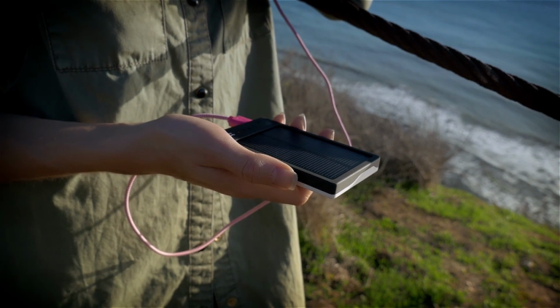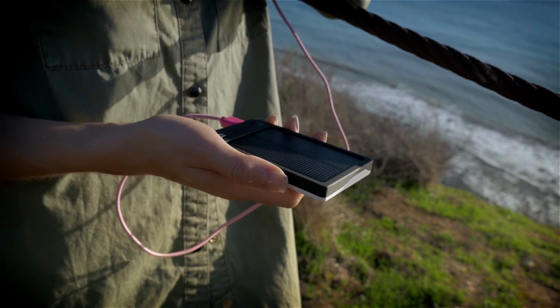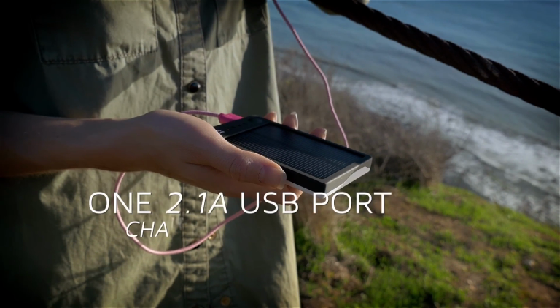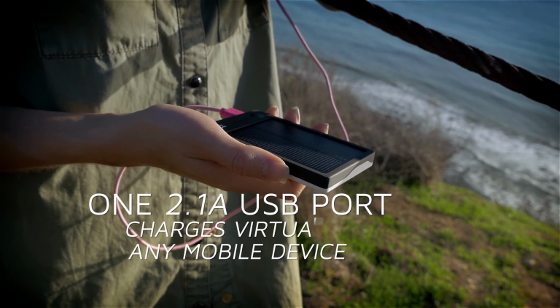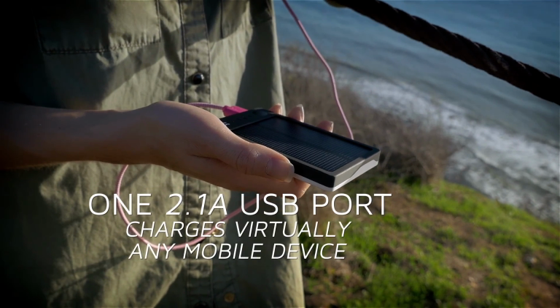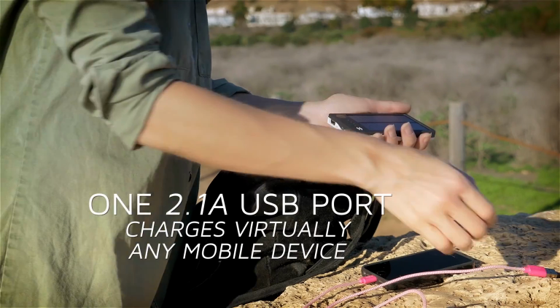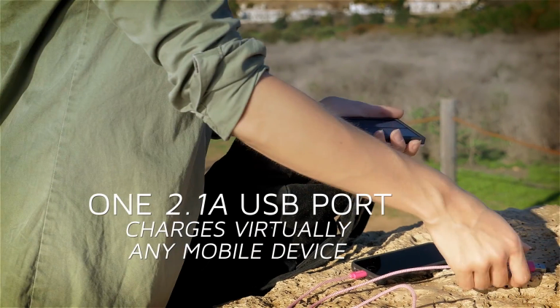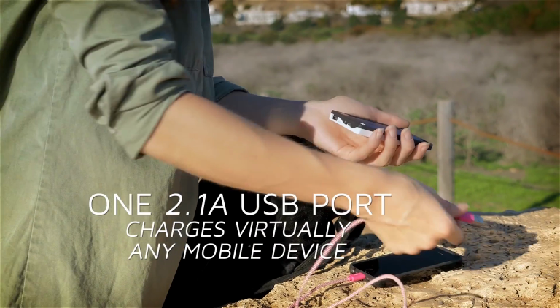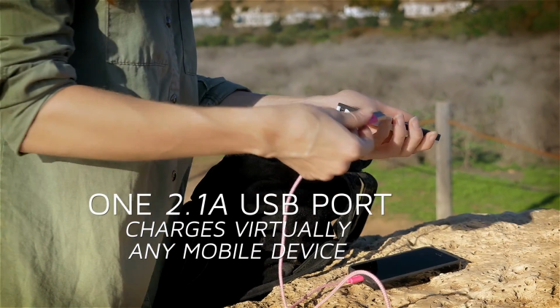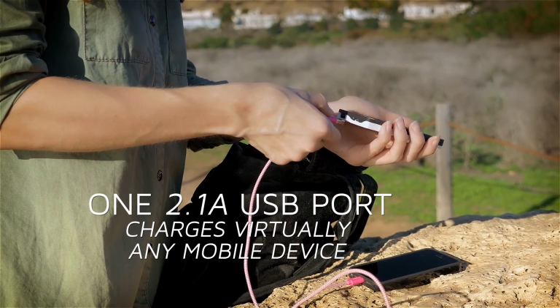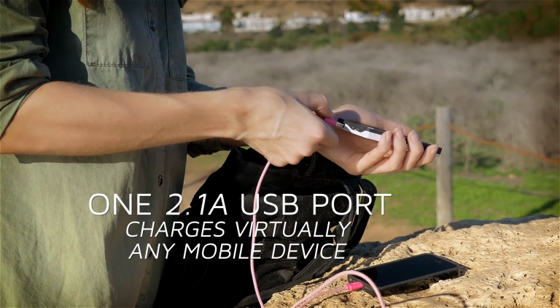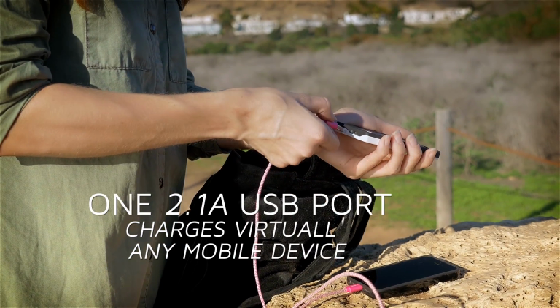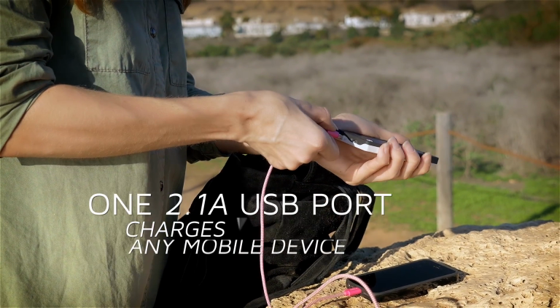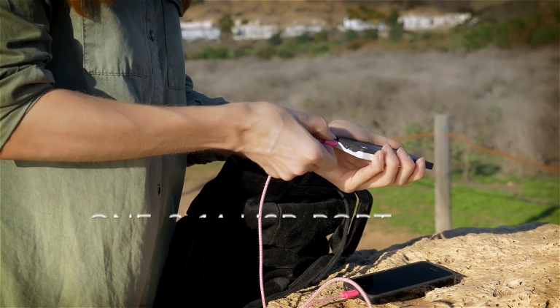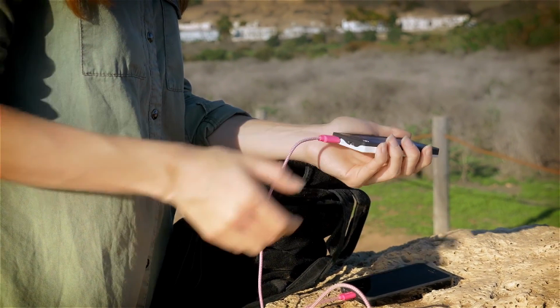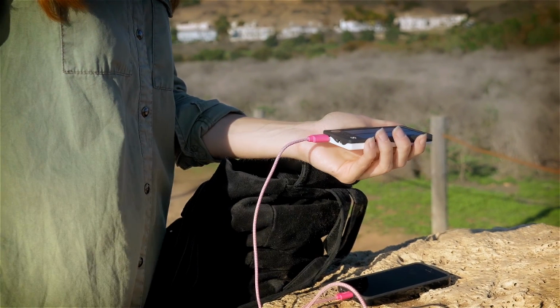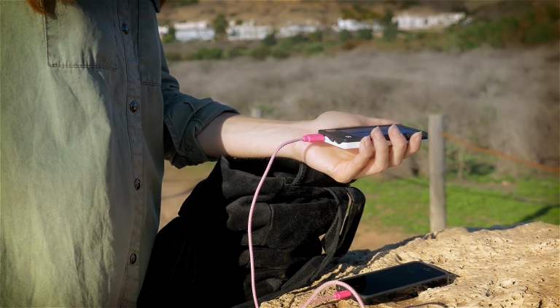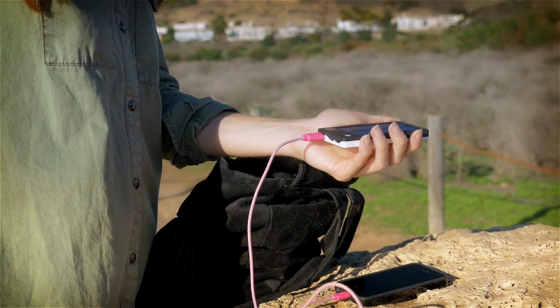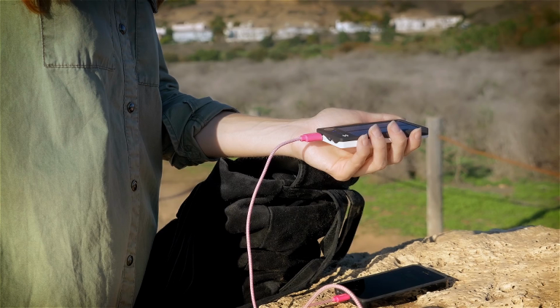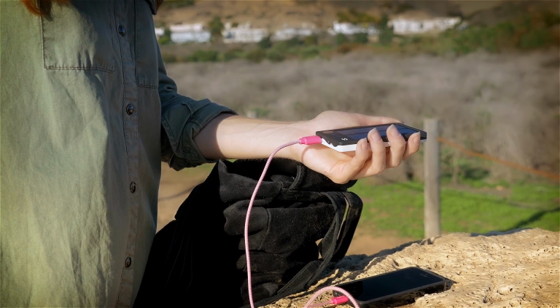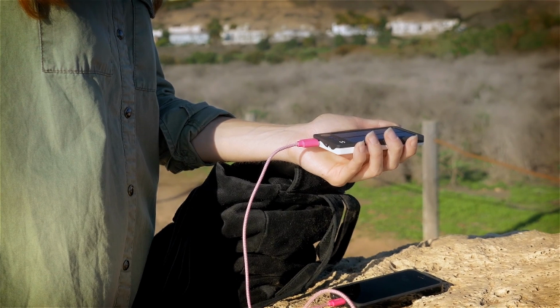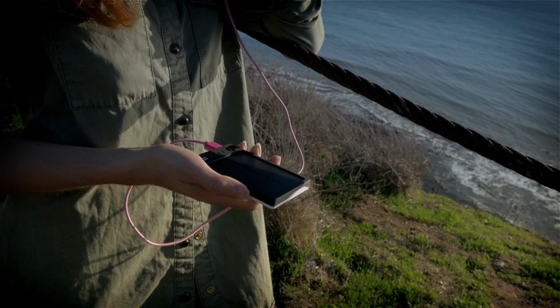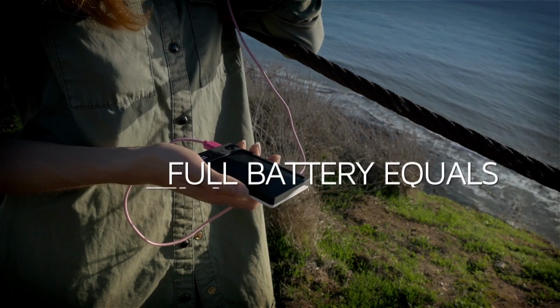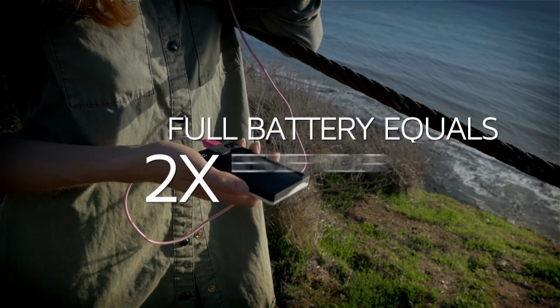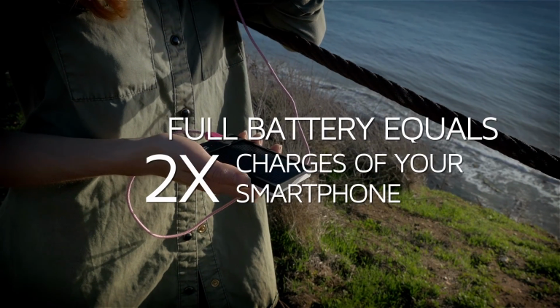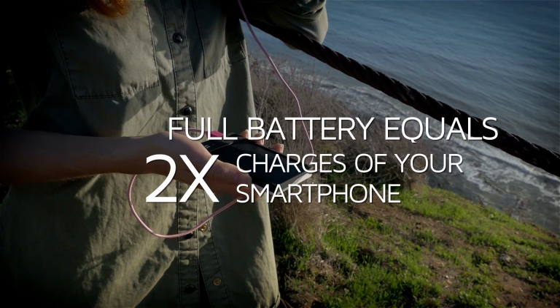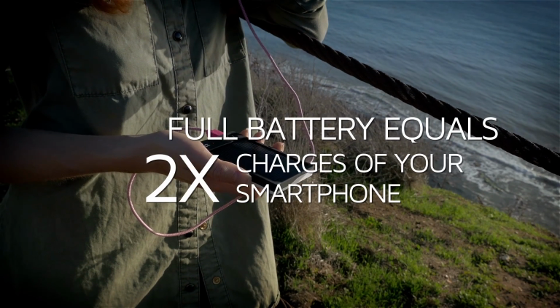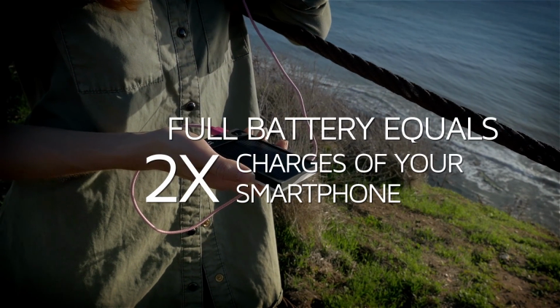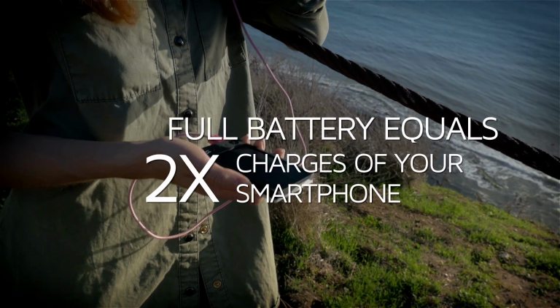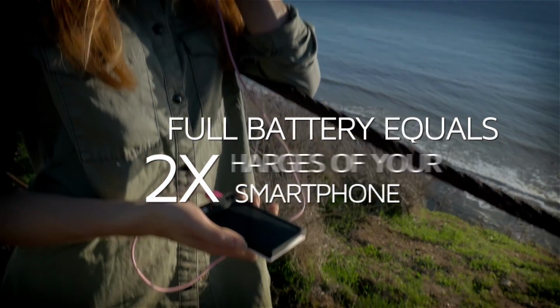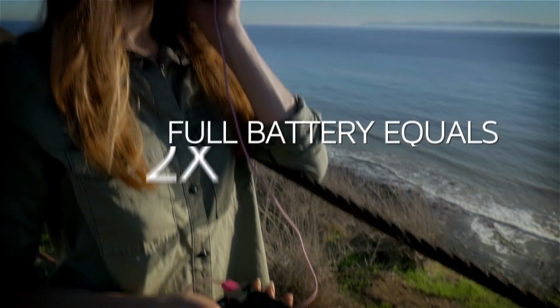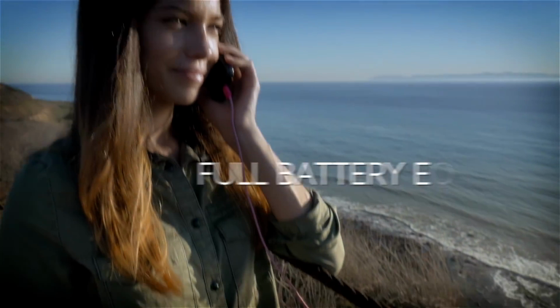With its 2.1 amp USB power plug on board, you can connect practically any USB powered device to Gemini. The full battery stores enough energy to completely charge your smartphone twice.